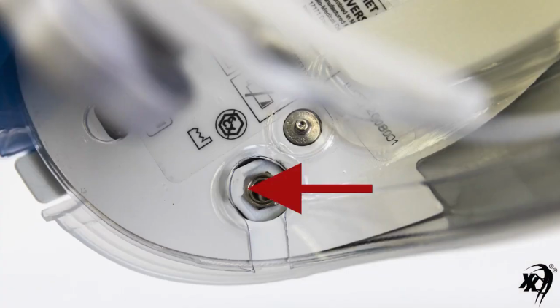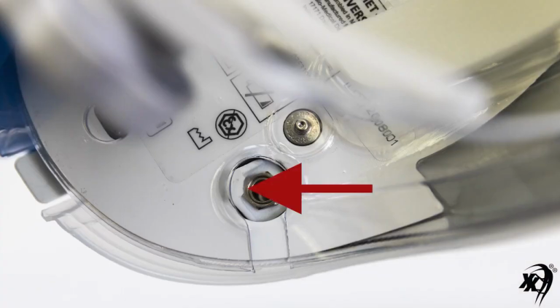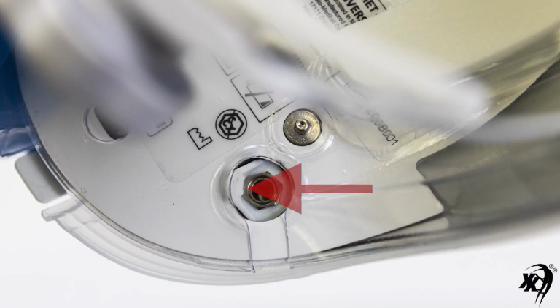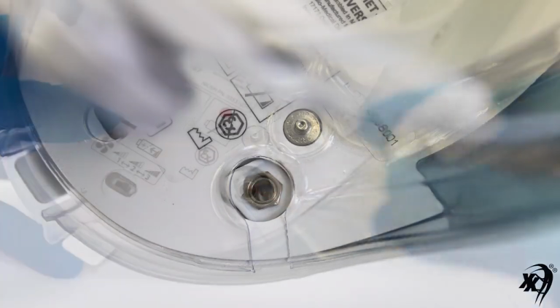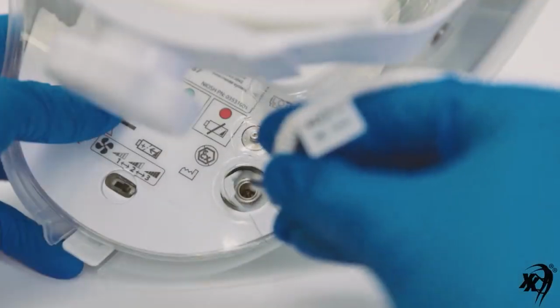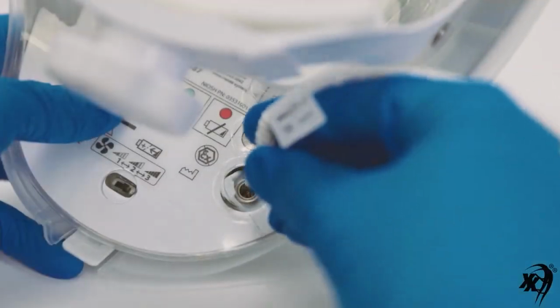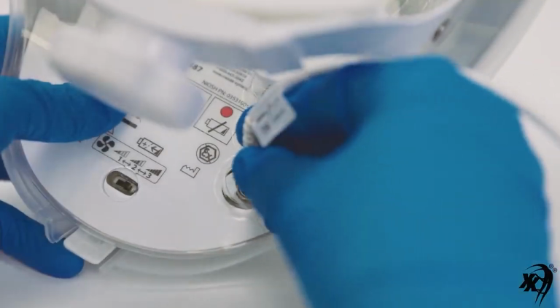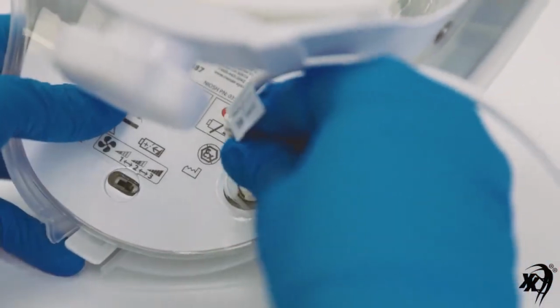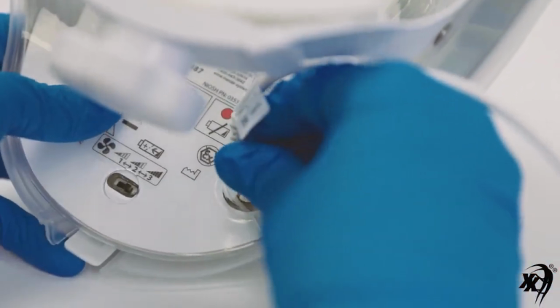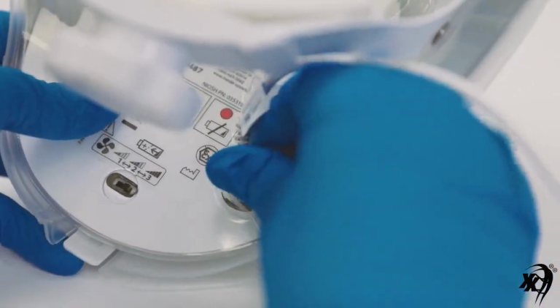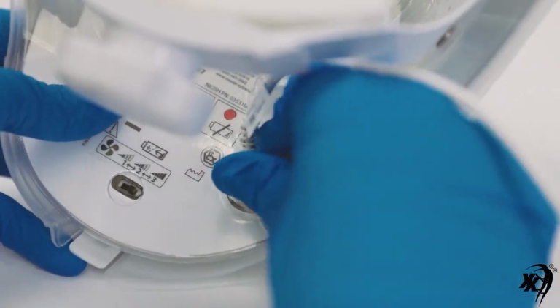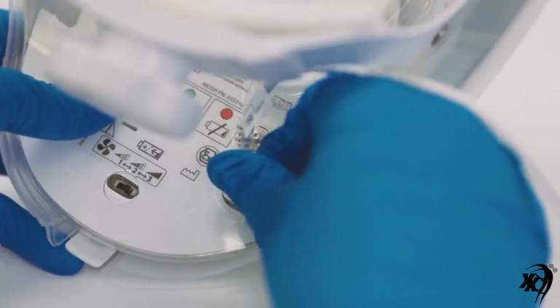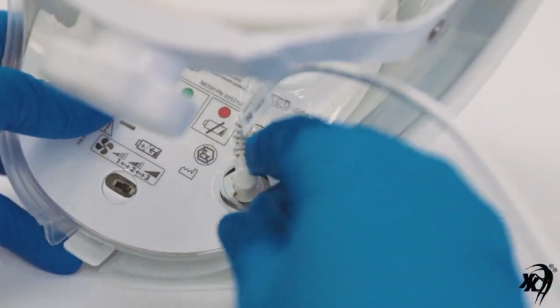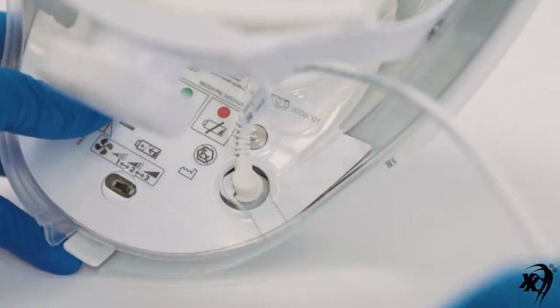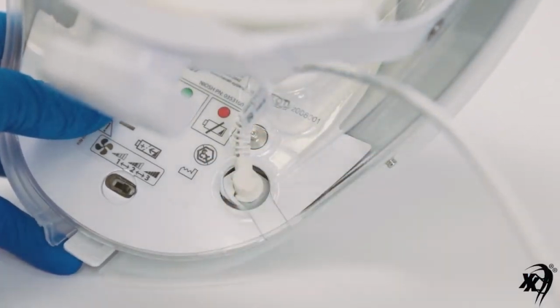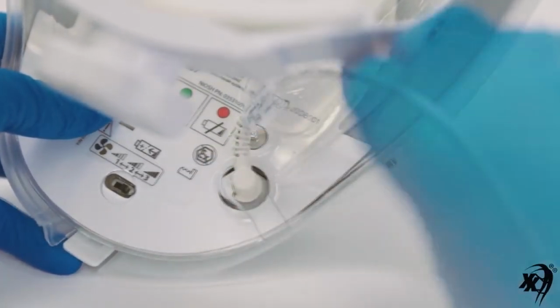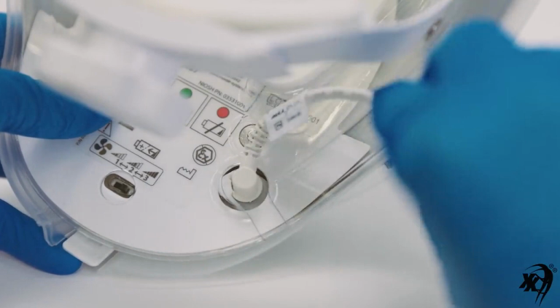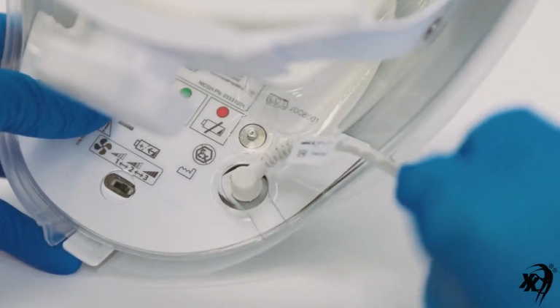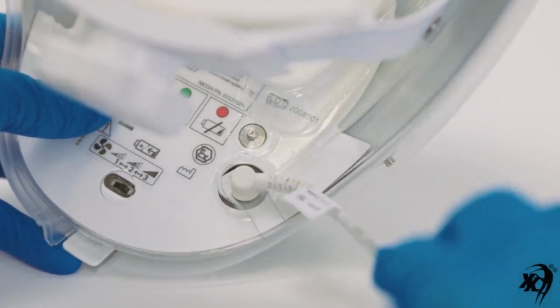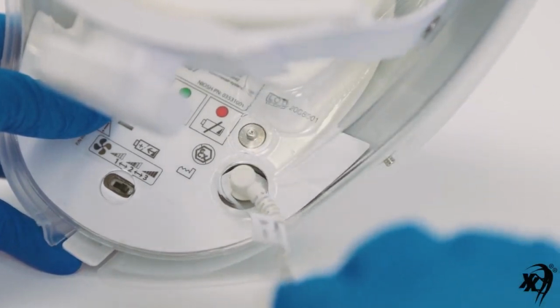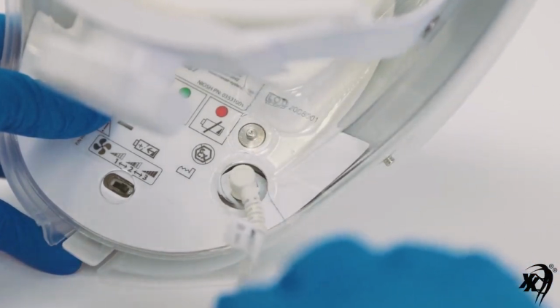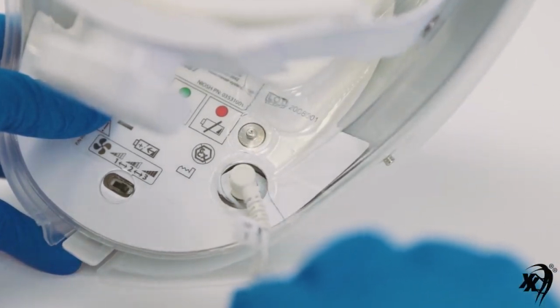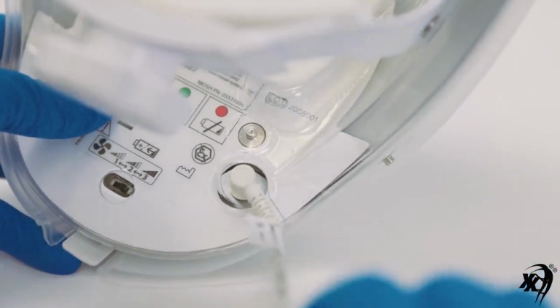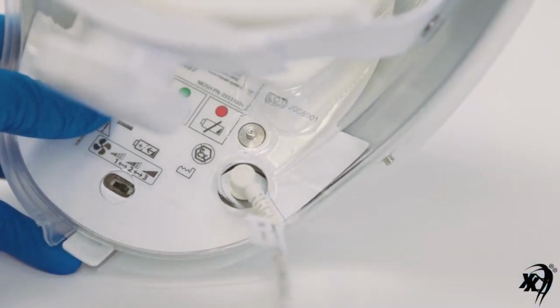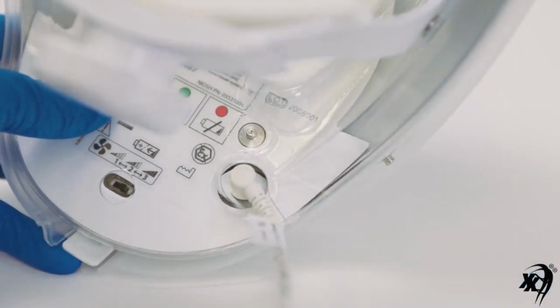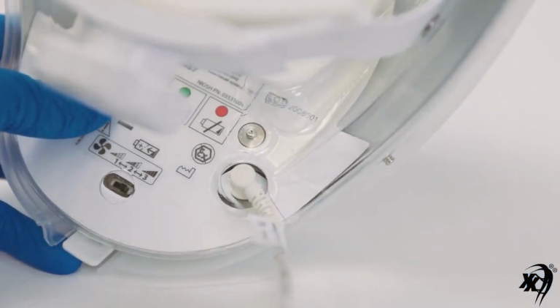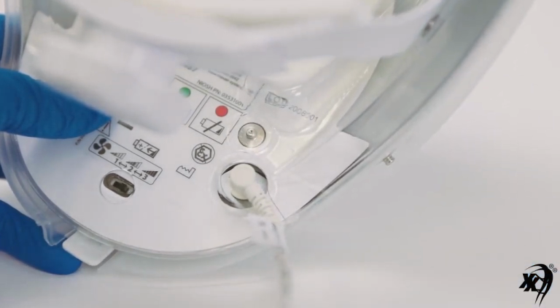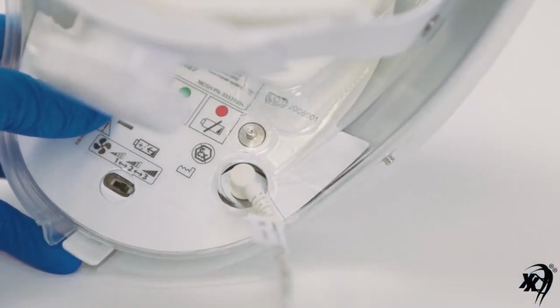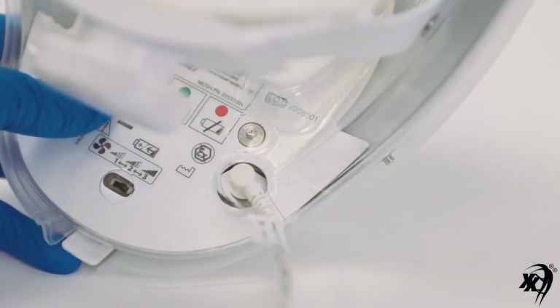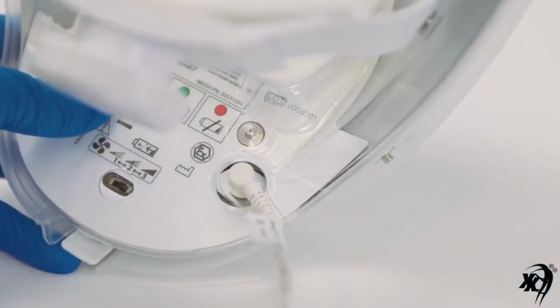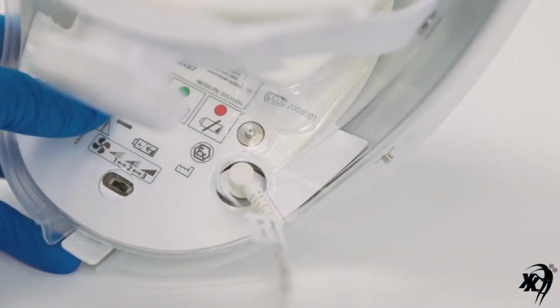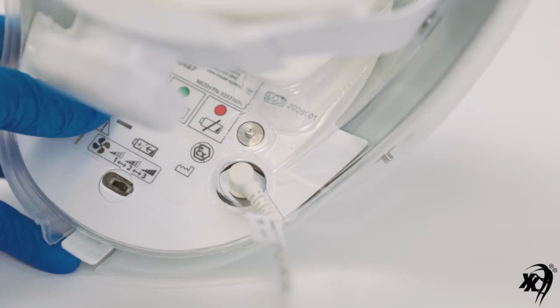When aligned, simply push the cord connector fully into the helmet connector. Then turn the cord connector approximately 180 degrees so the cord is exiting out from under and backward of the helmet.